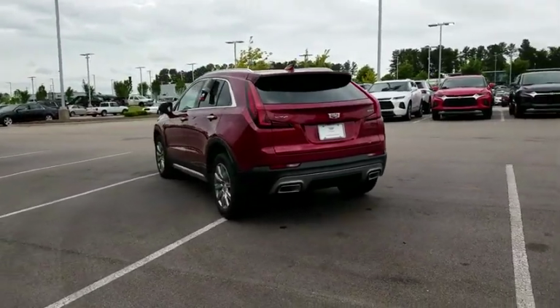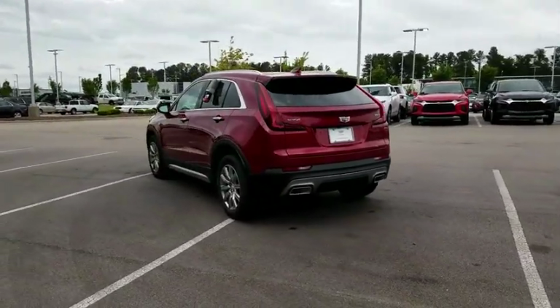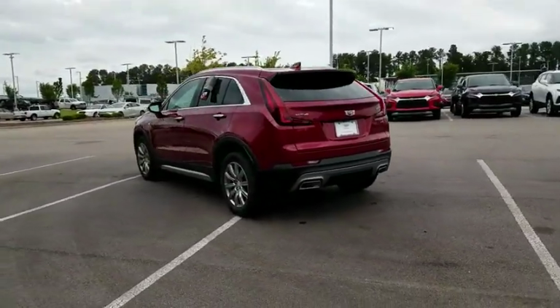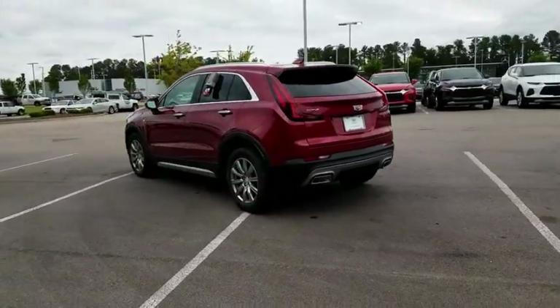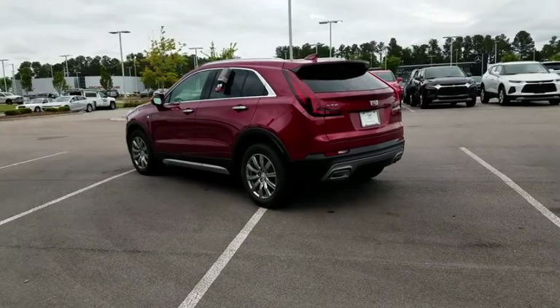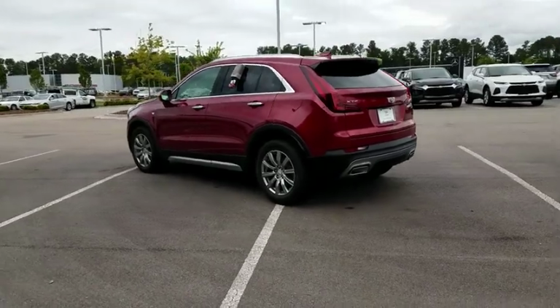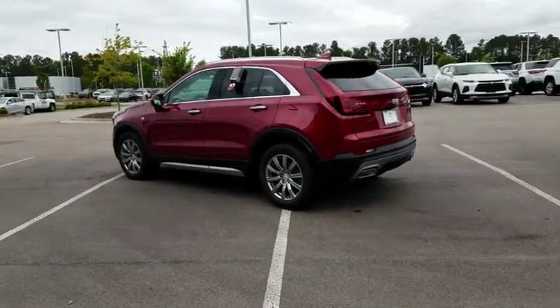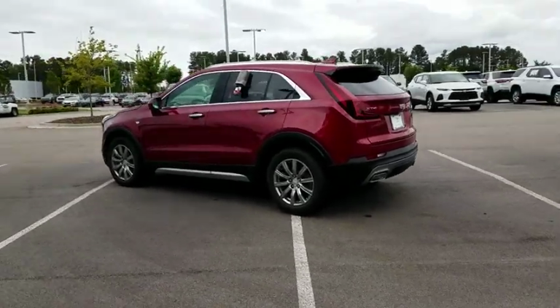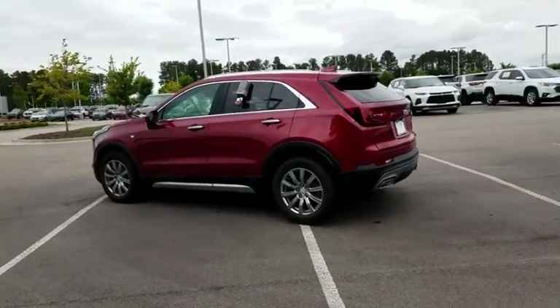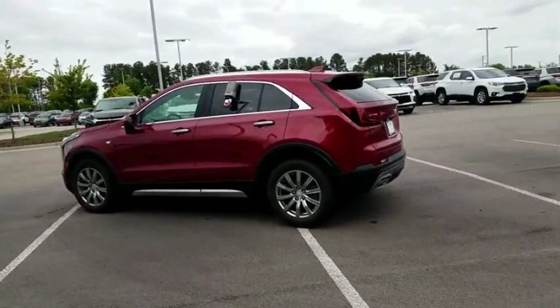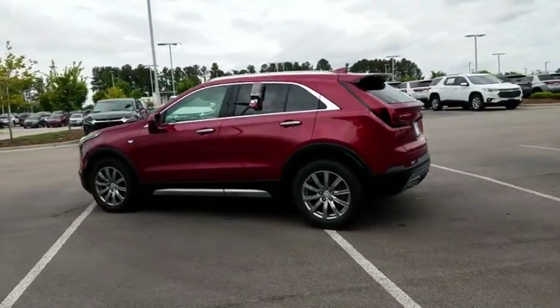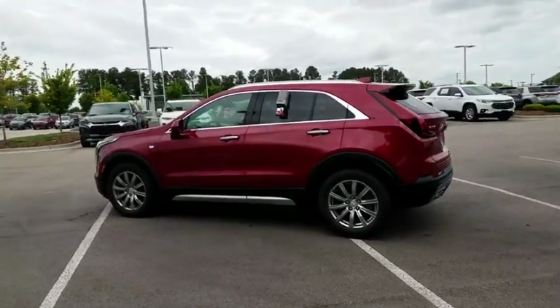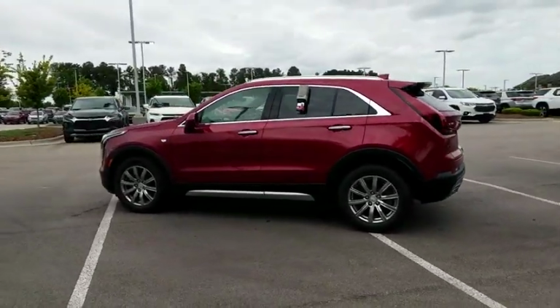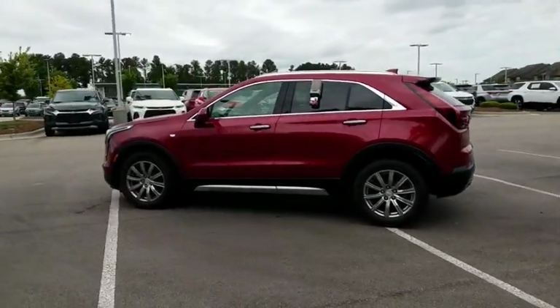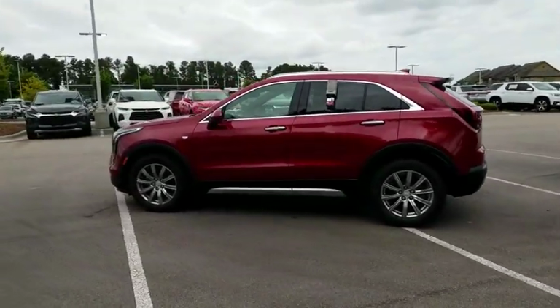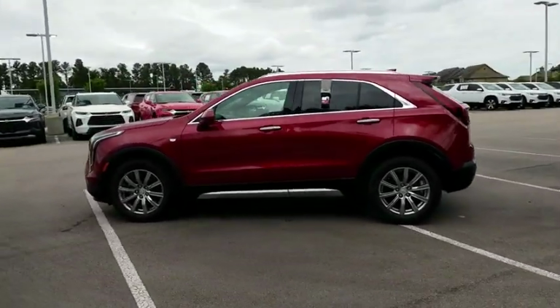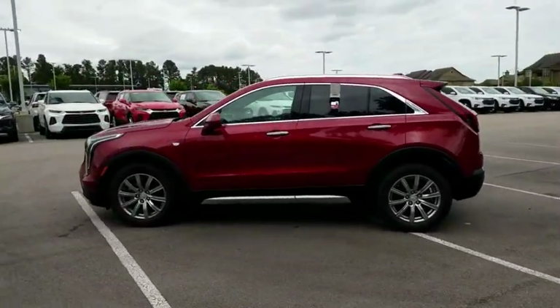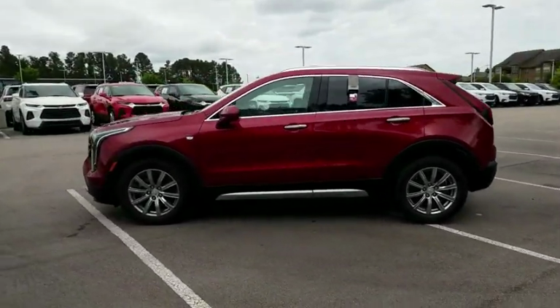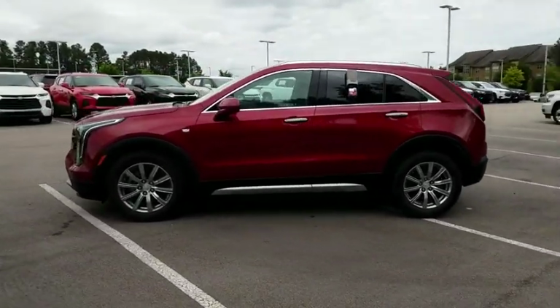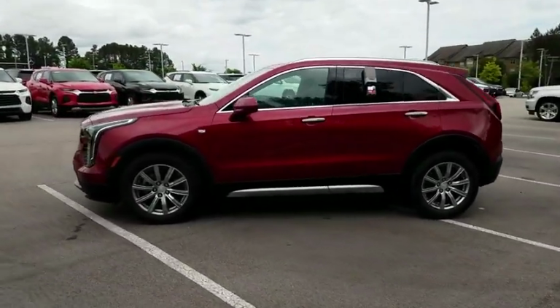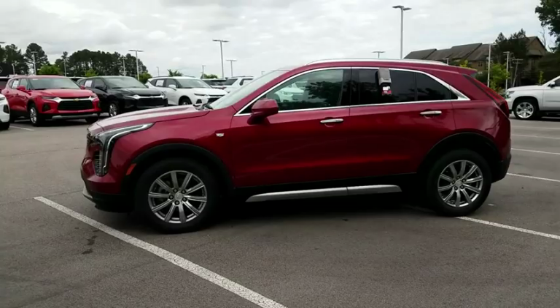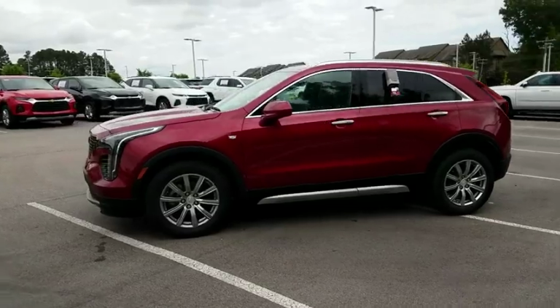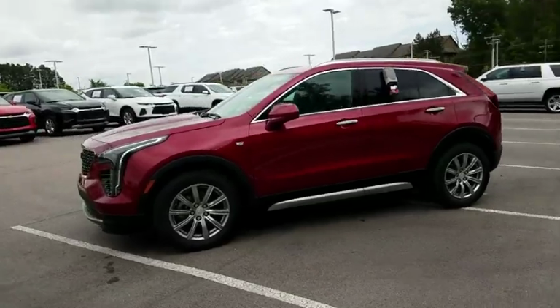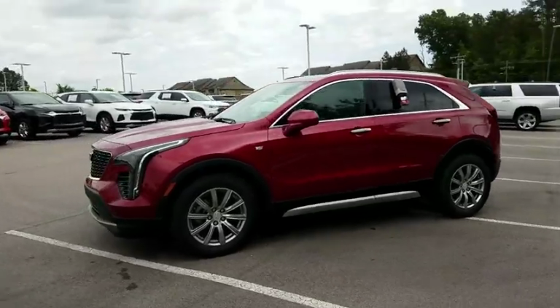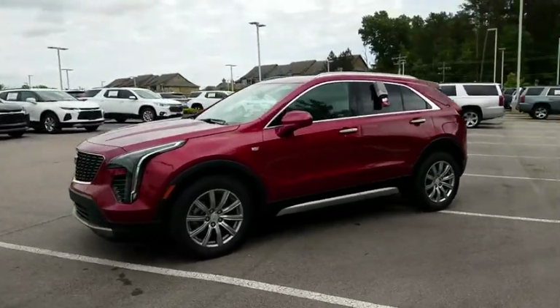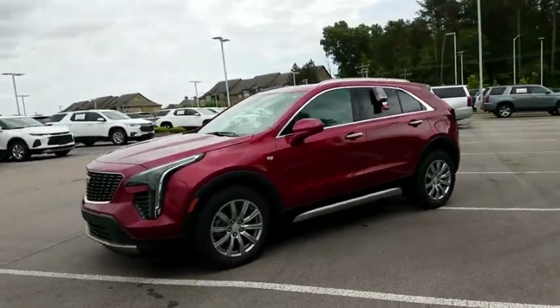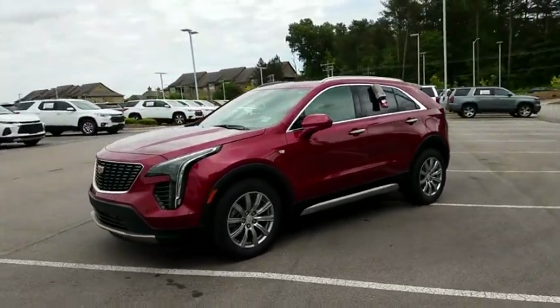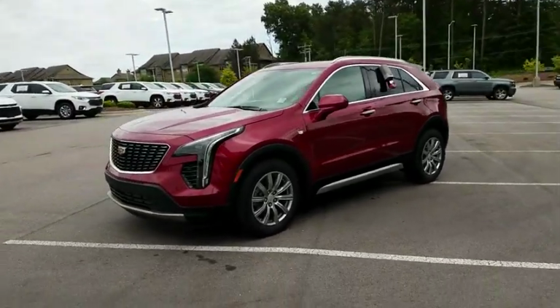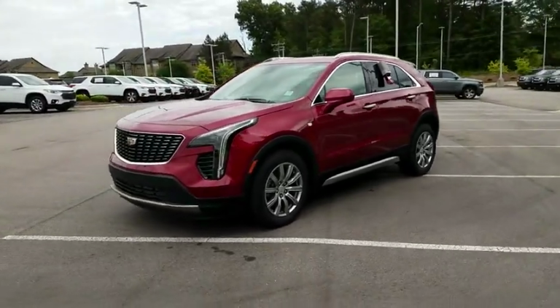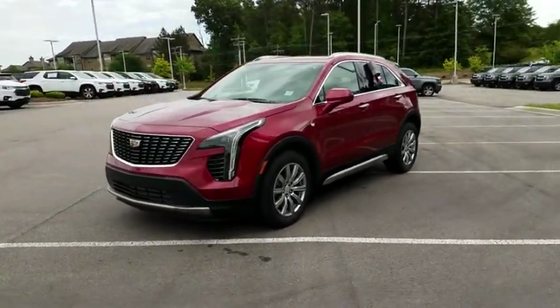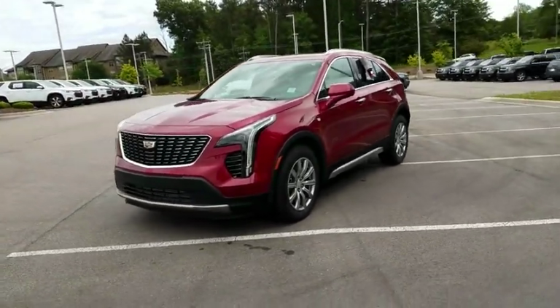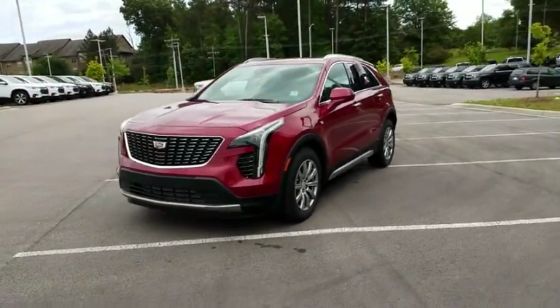Remote engine start, backup camera, power liftgate, power passenger seat, keyless entry, navigation system, leather-wrapped steering wheel, adjustable steering wheel, power steering.